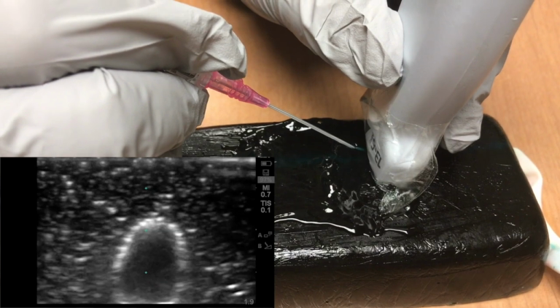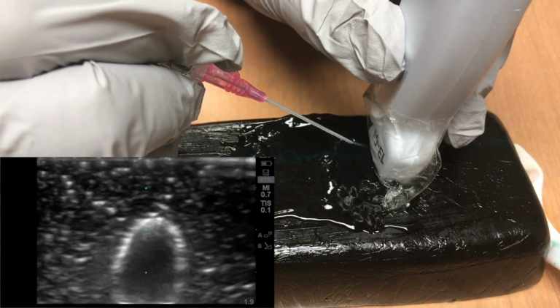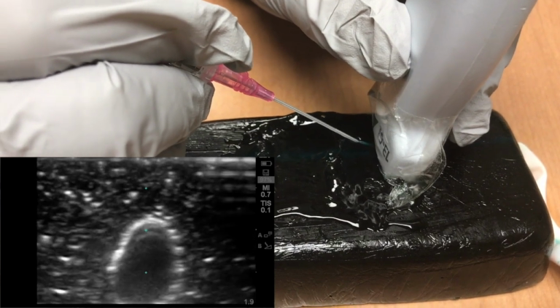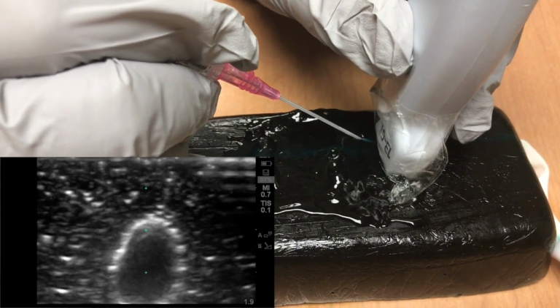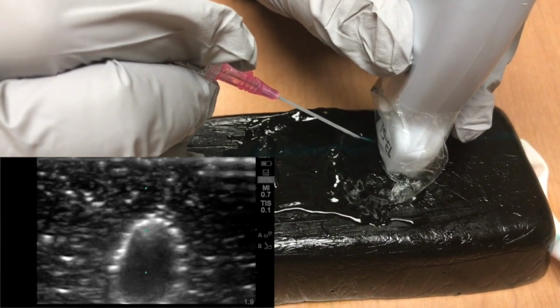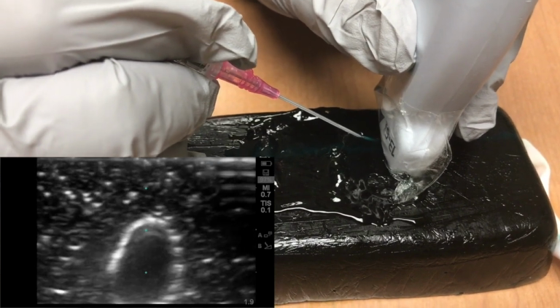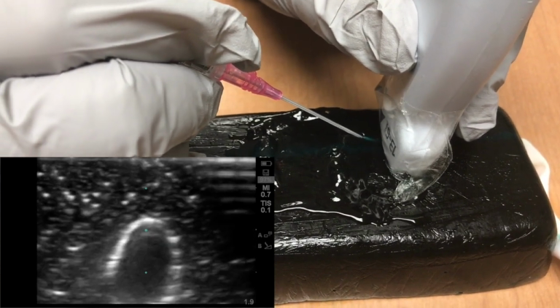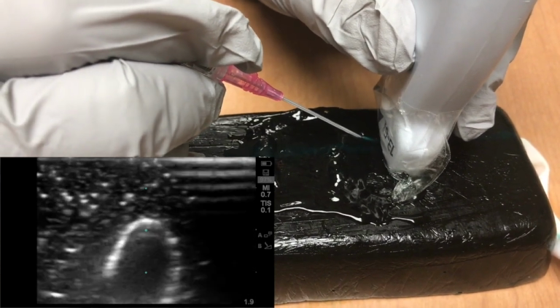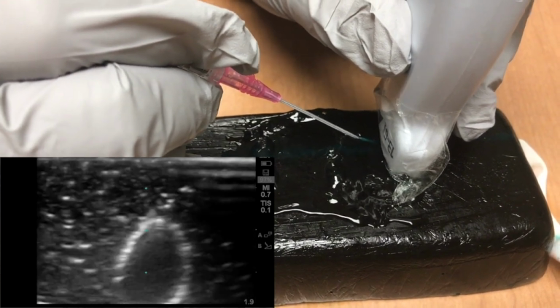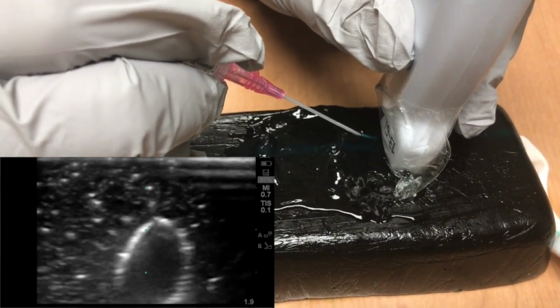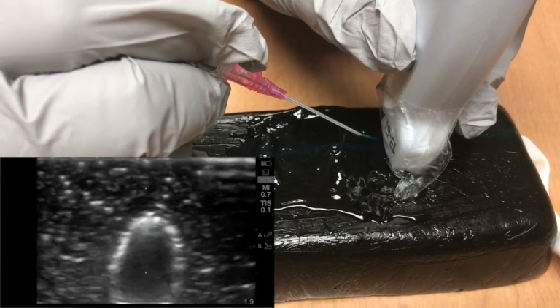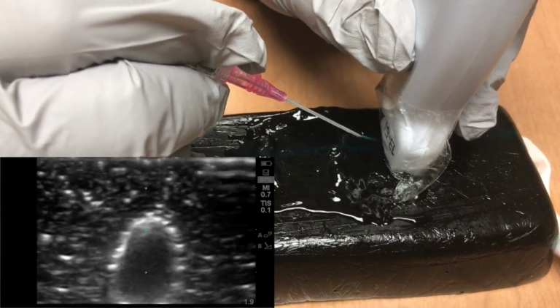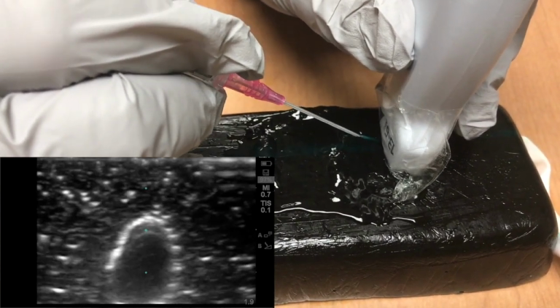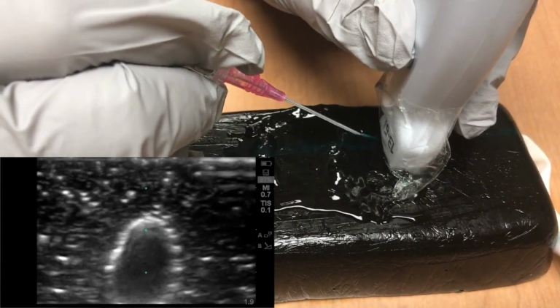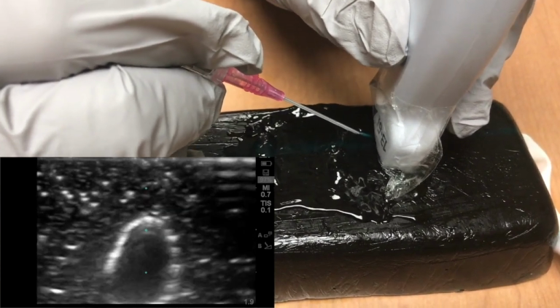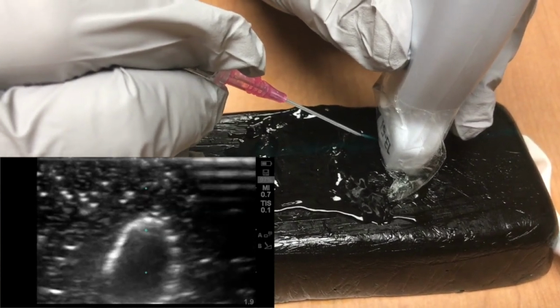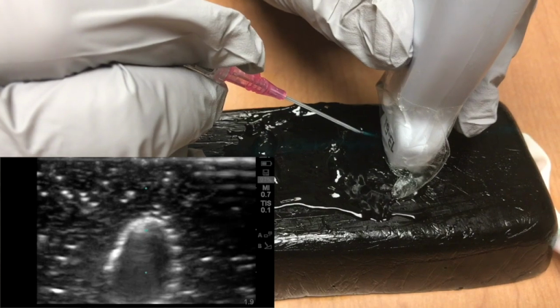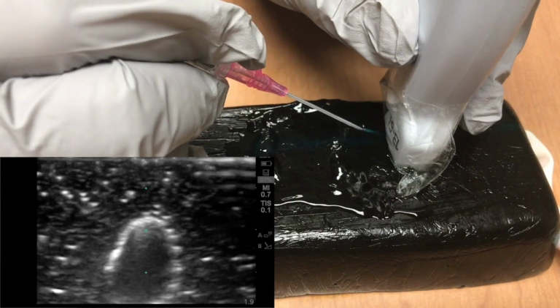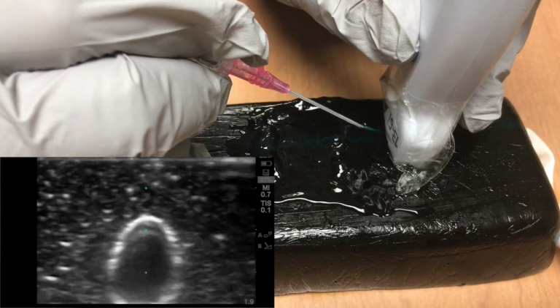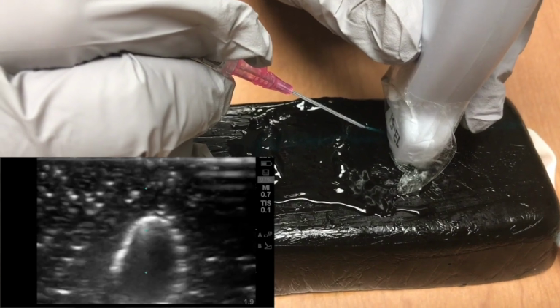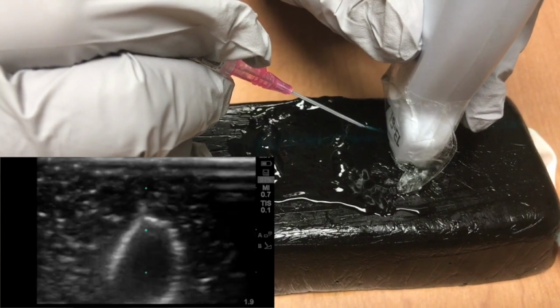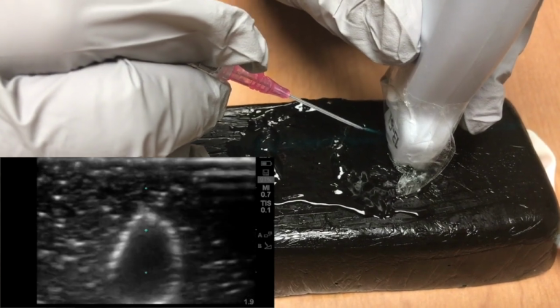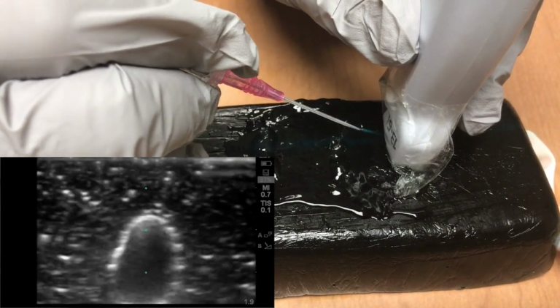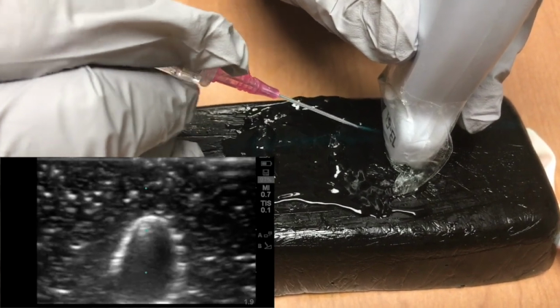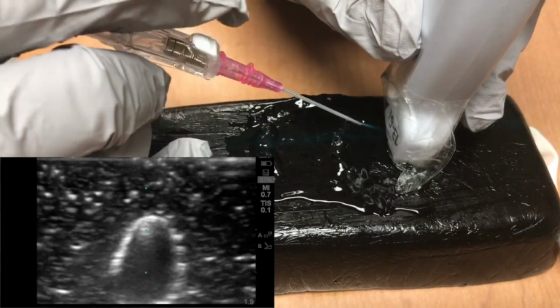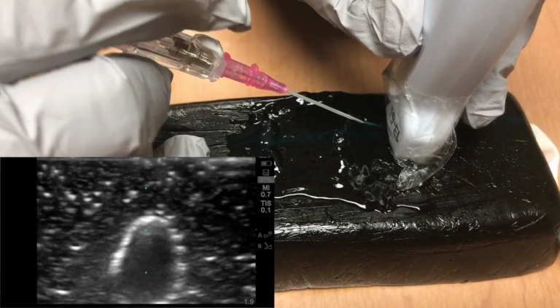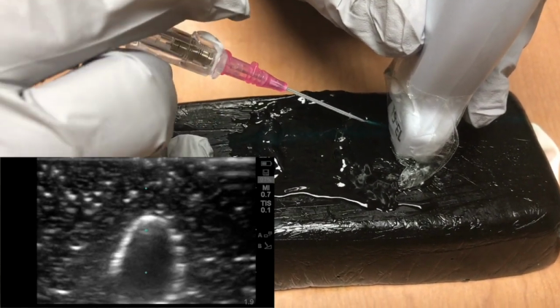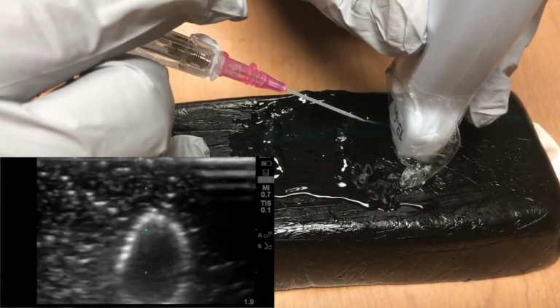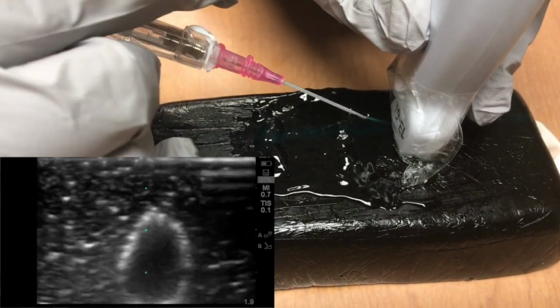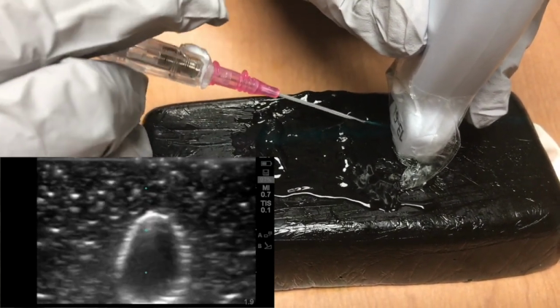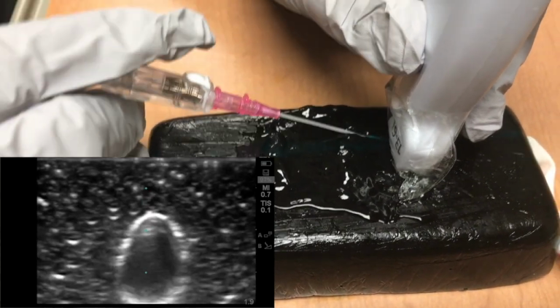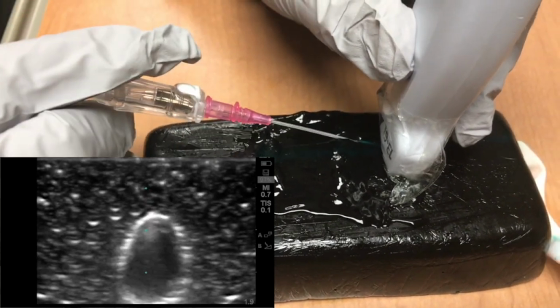To do this, after breaking the skin you should pause movement of your needle hand, find the tip of your needle using your probe hand, then slowly advance the probe hand and needle hand away from the skin puncture site until you see the needle tip enter the vein.